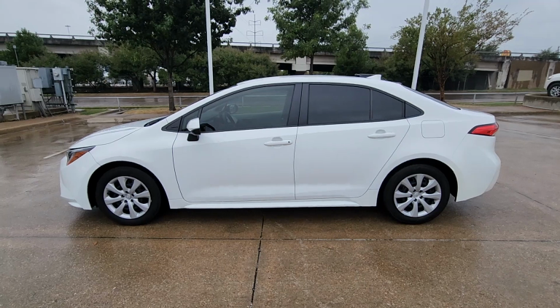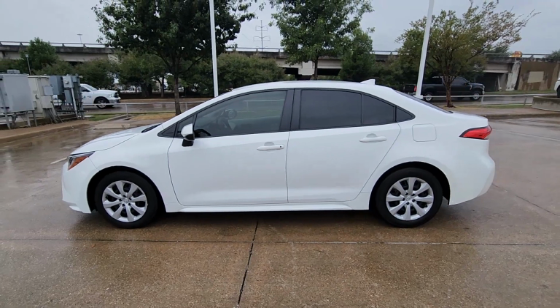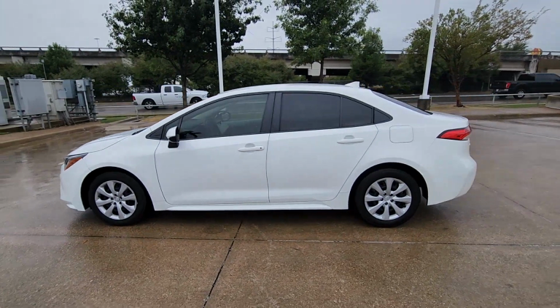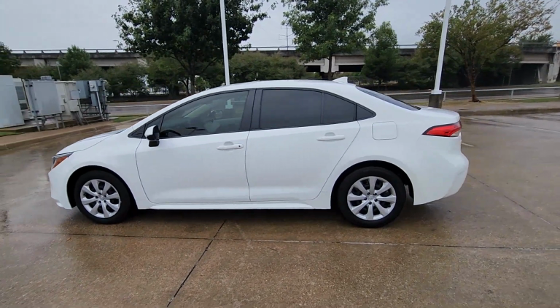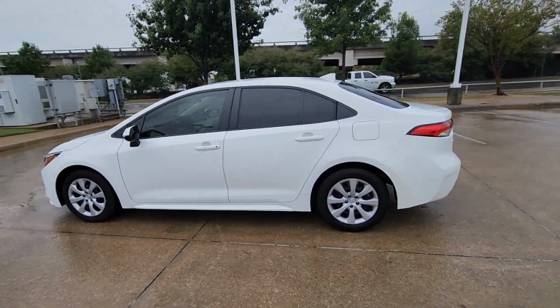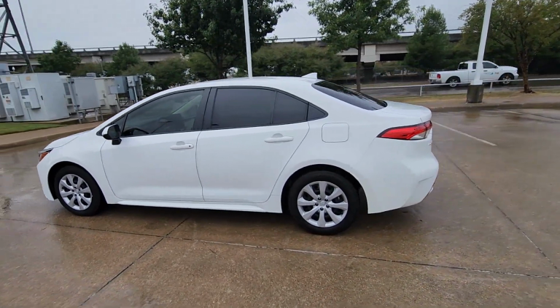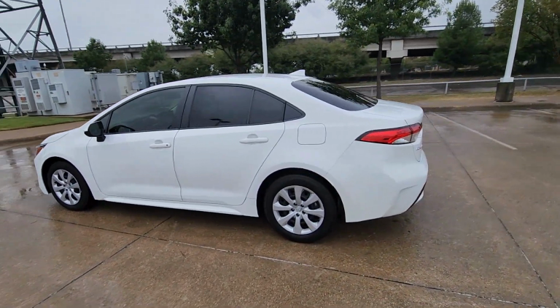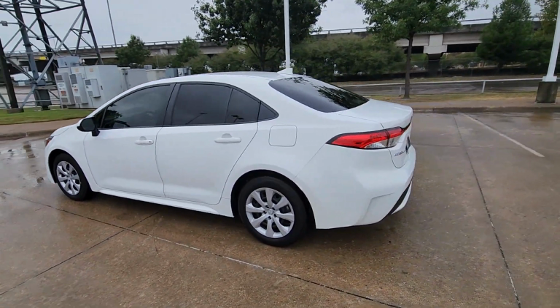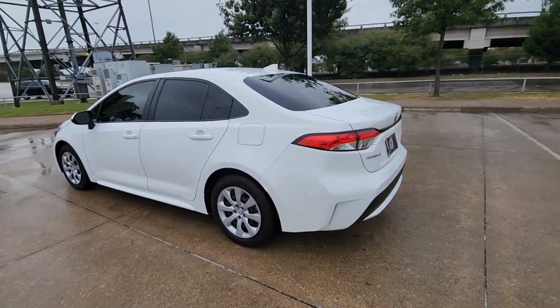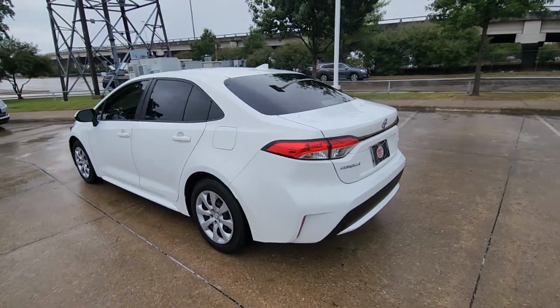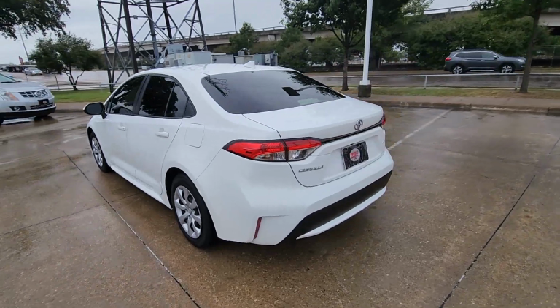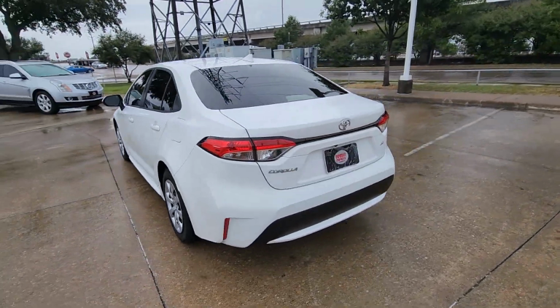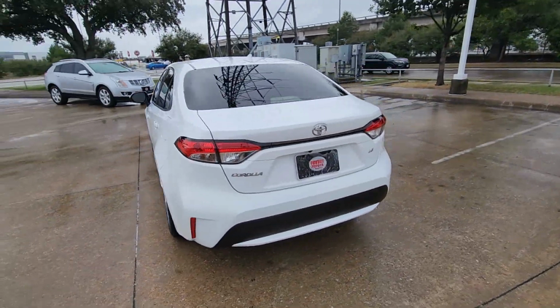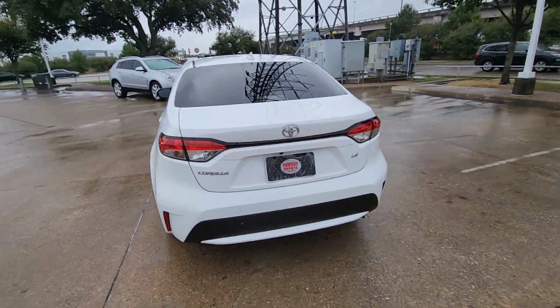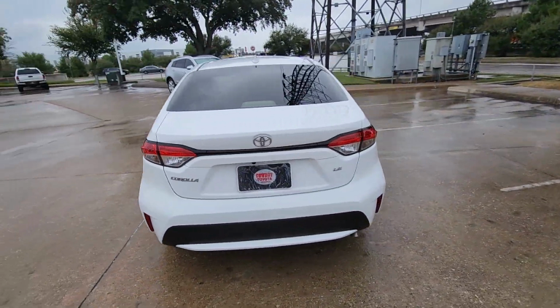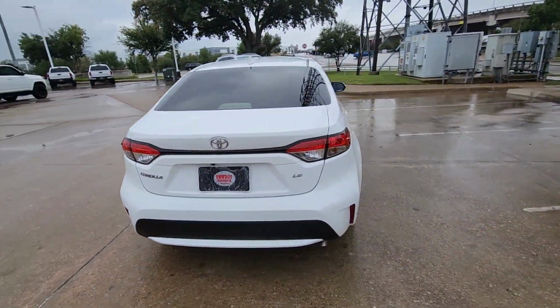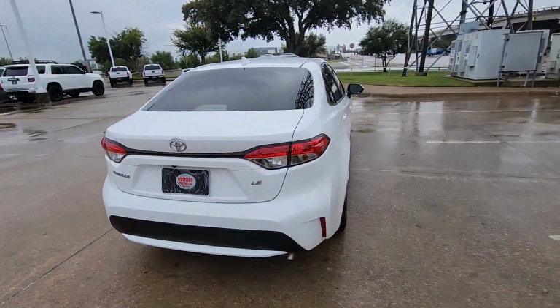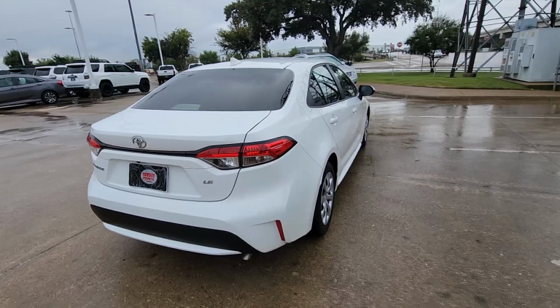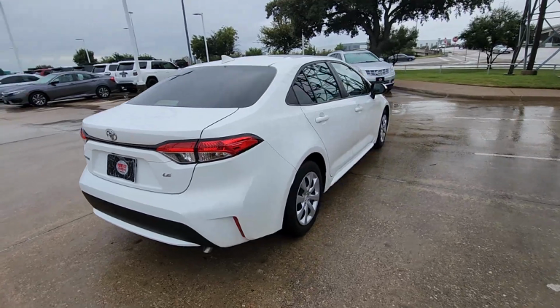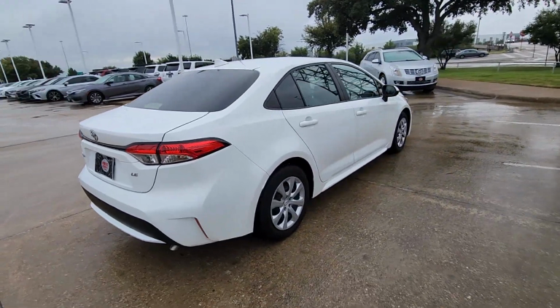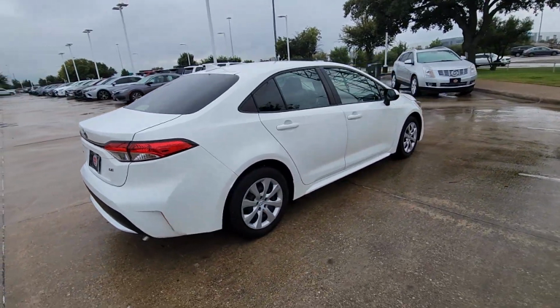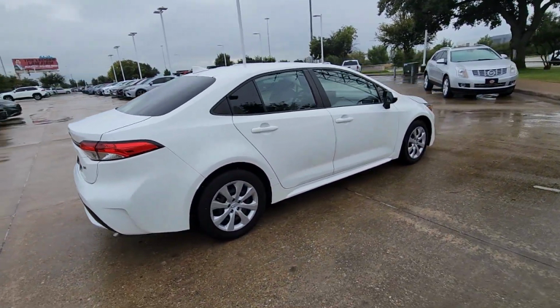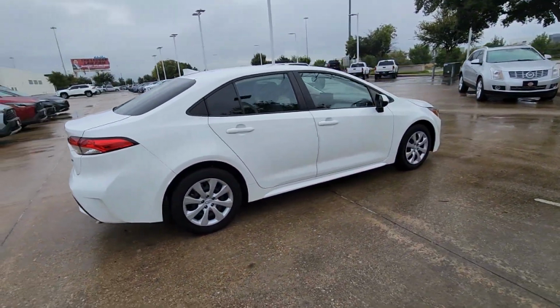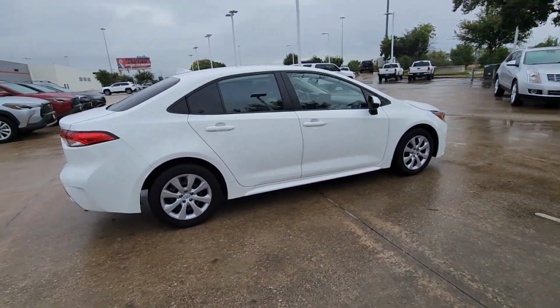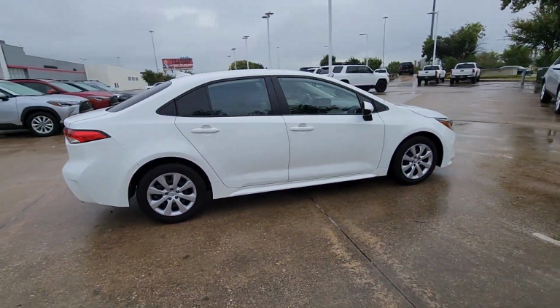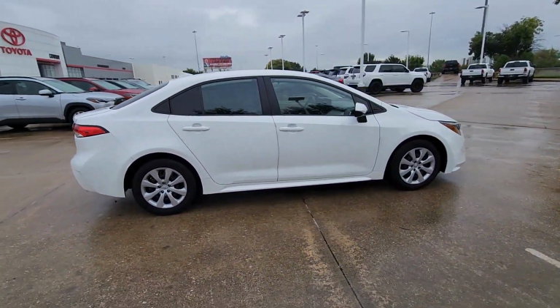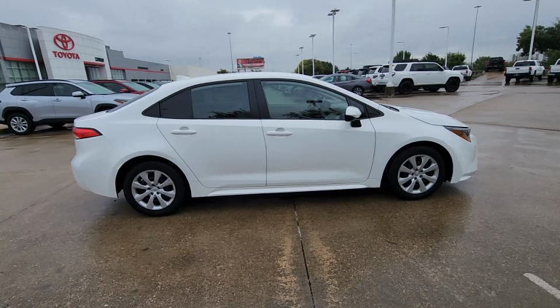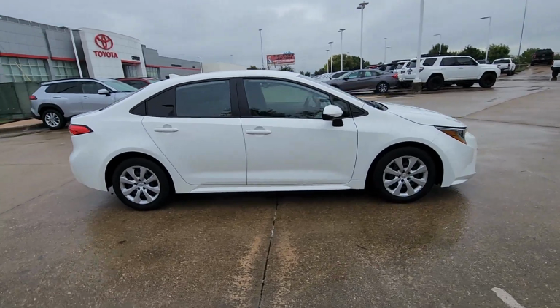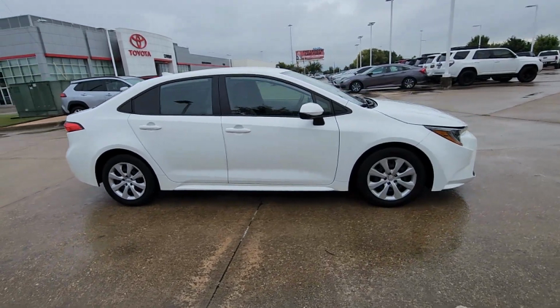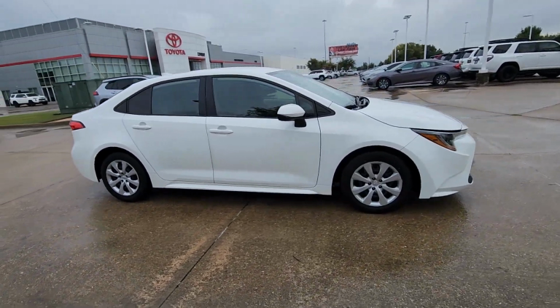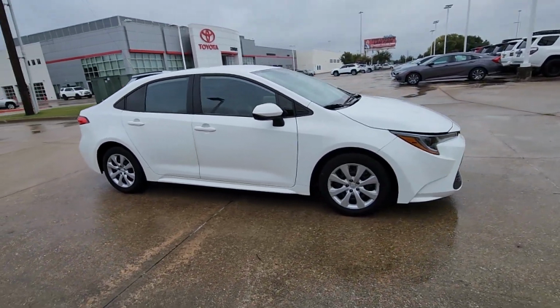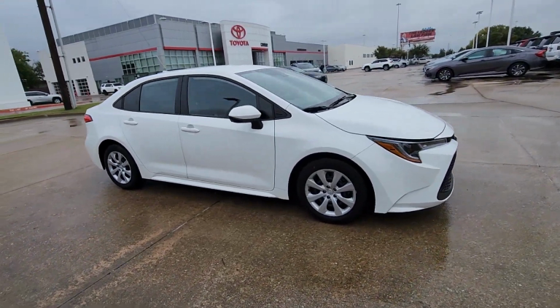You will be amazed by this 2022 Toyota Corolla with less than 35,000 miles on the odometer. This vehicle provides excellent value. Here's a Corolla sedan that's waiting to show you how much fun your daily commute can be.